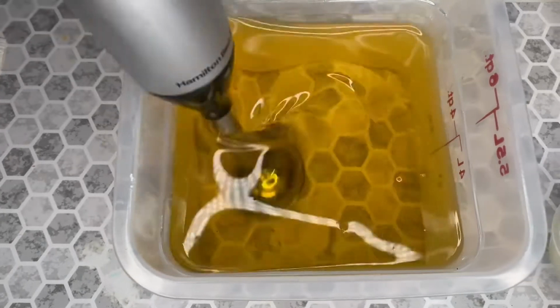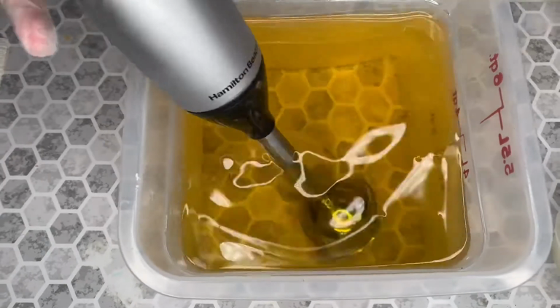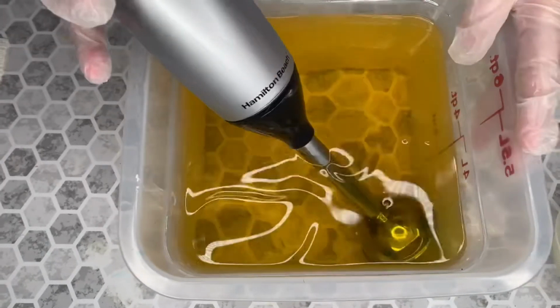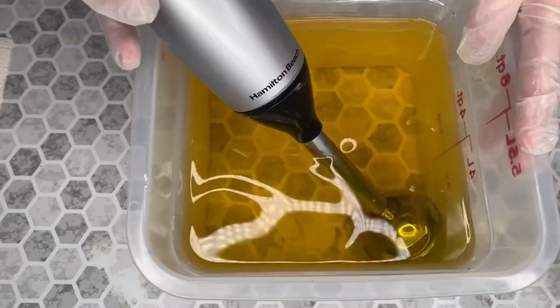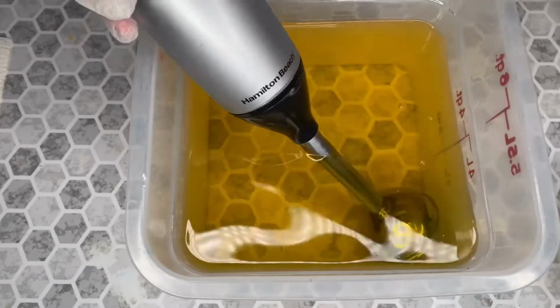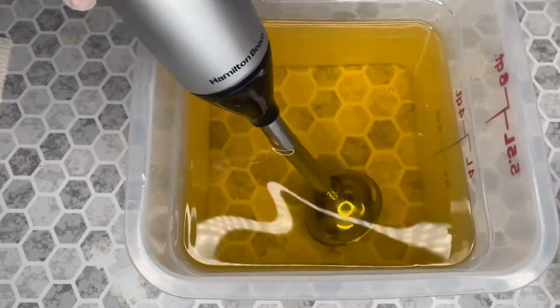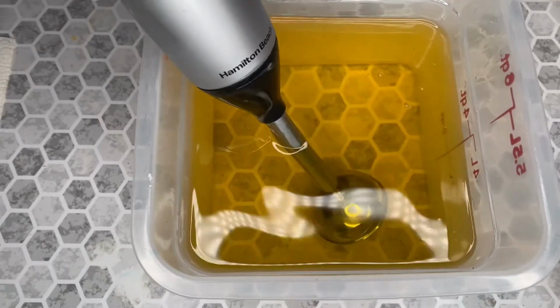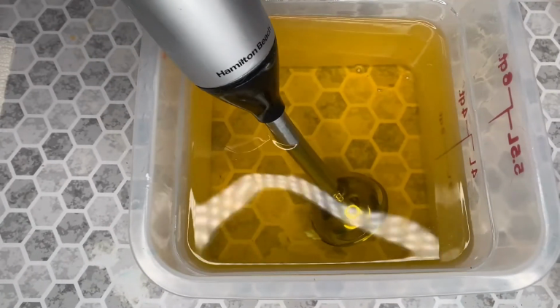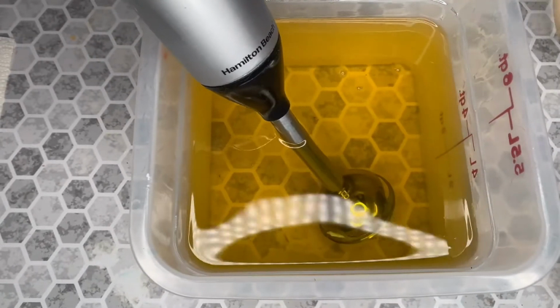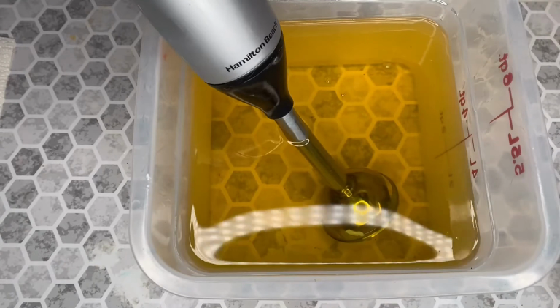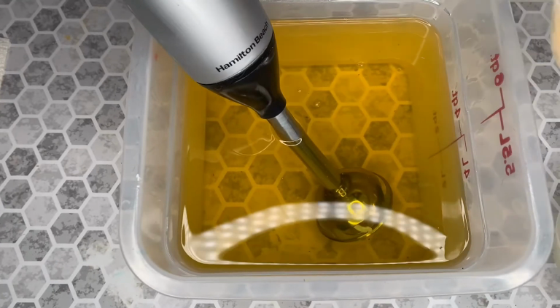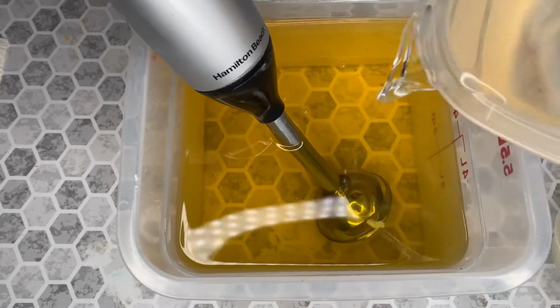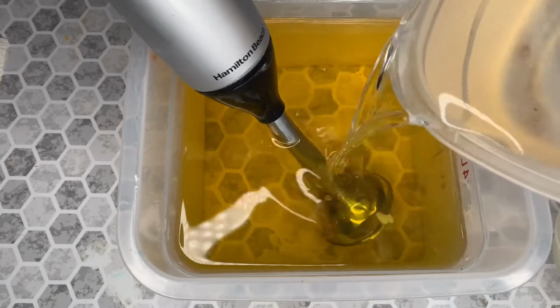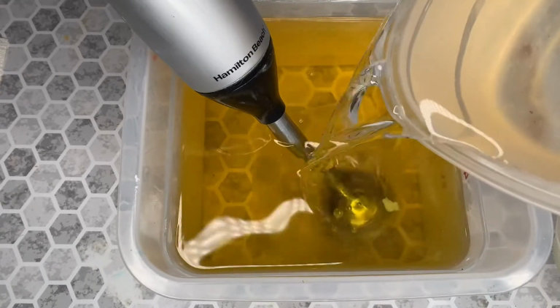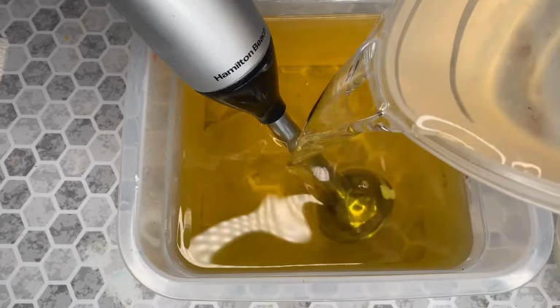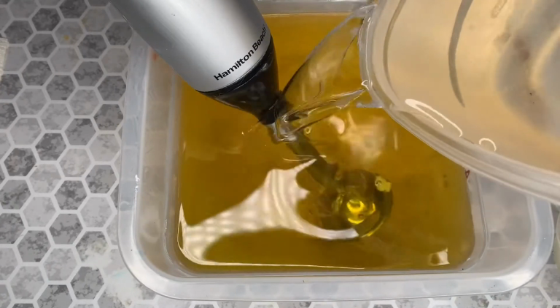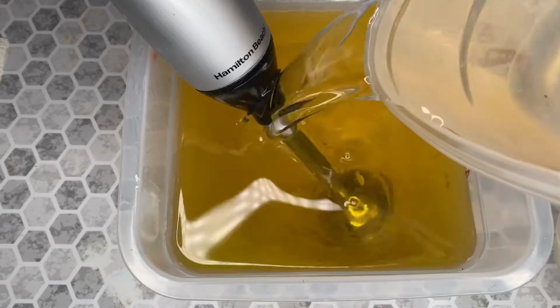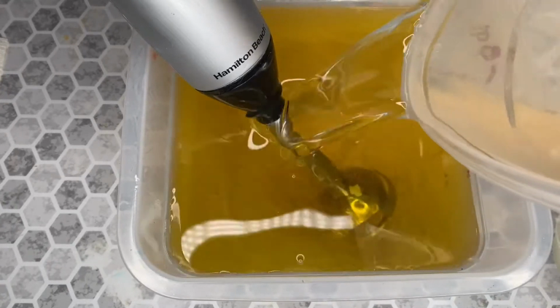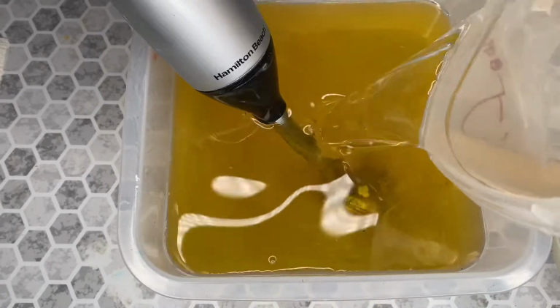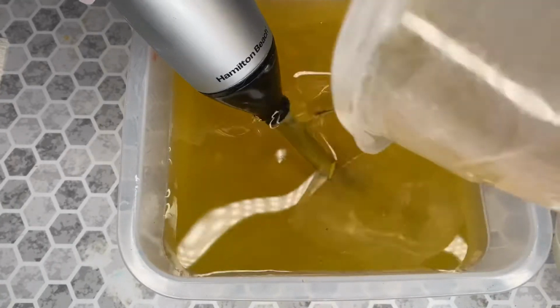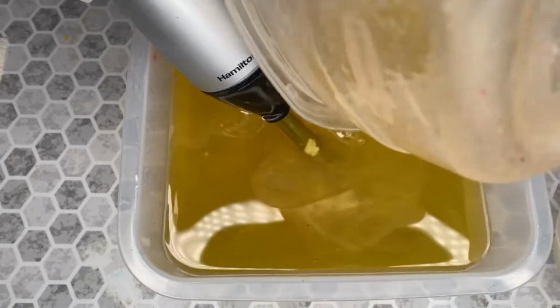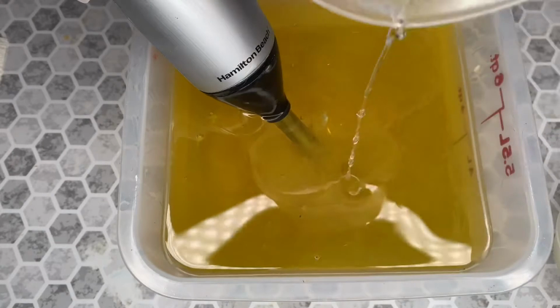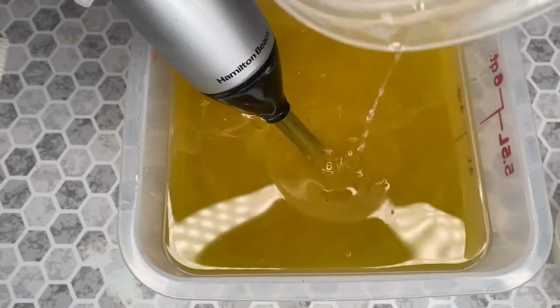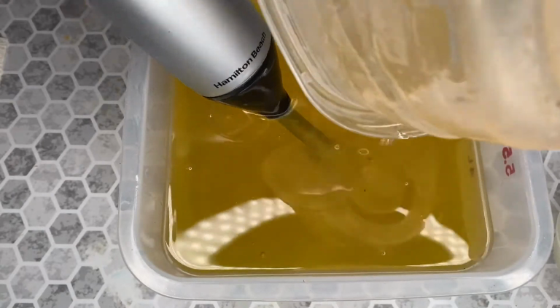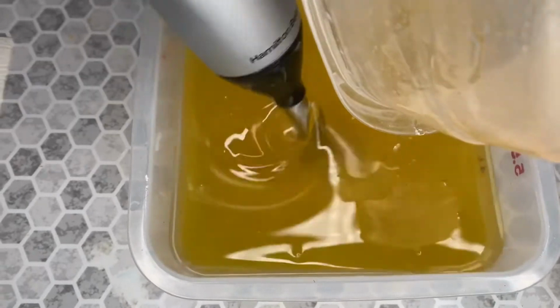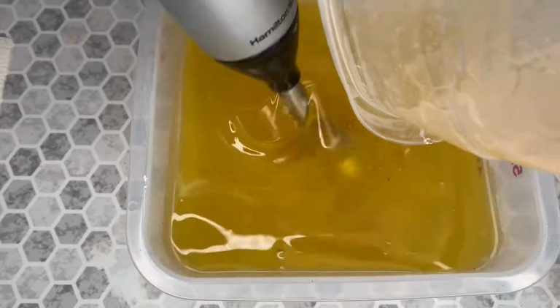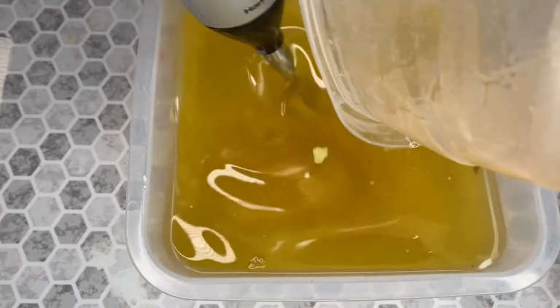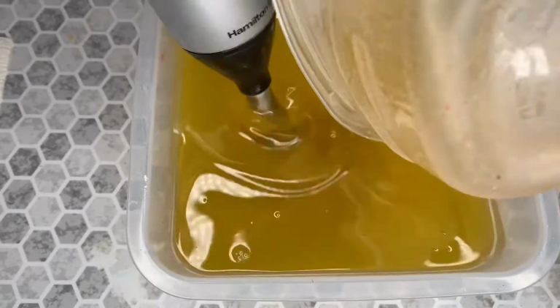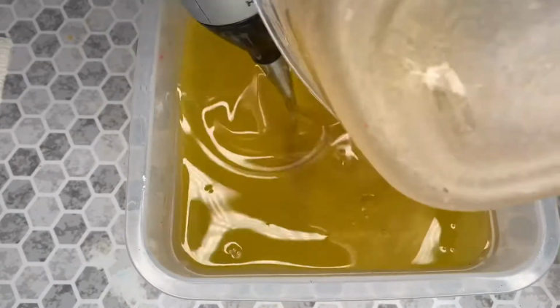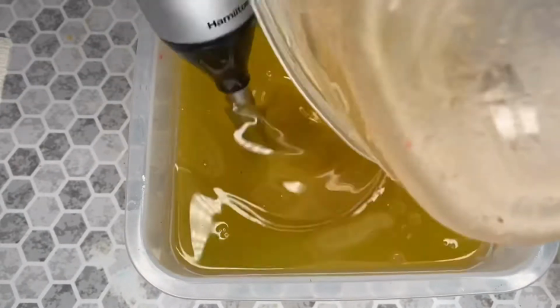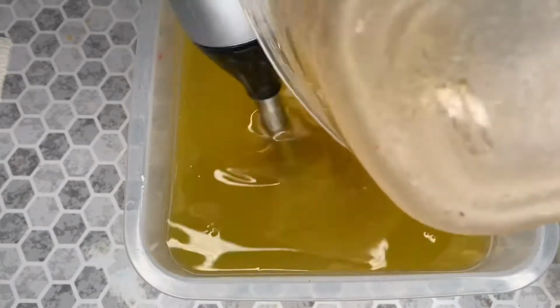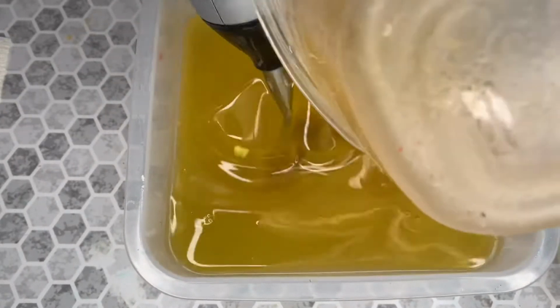We have our typical oils and then our lye water solution that's going to go in, and I'll stir the stick around while we get that lye in there.